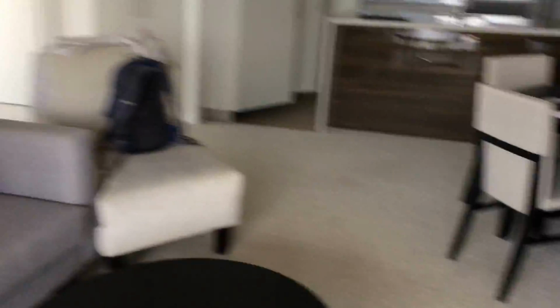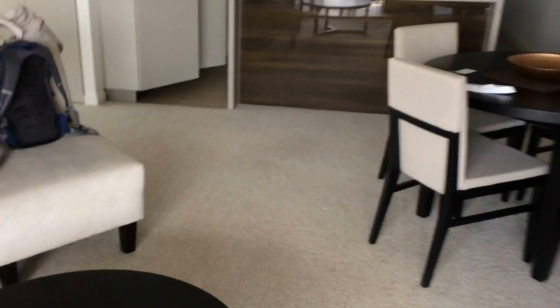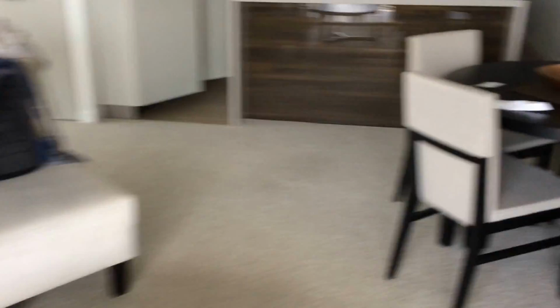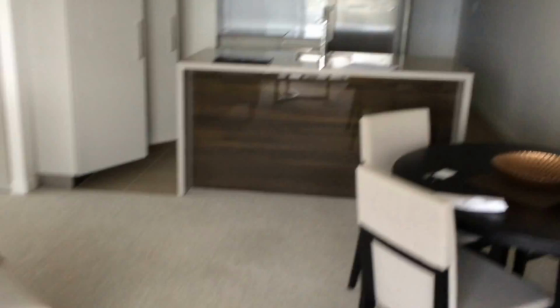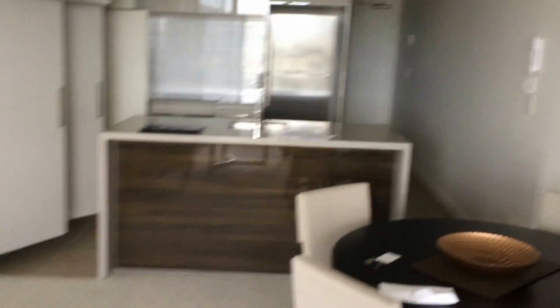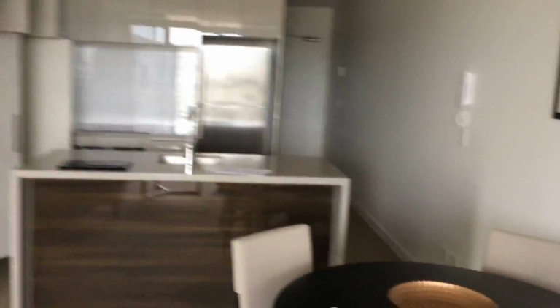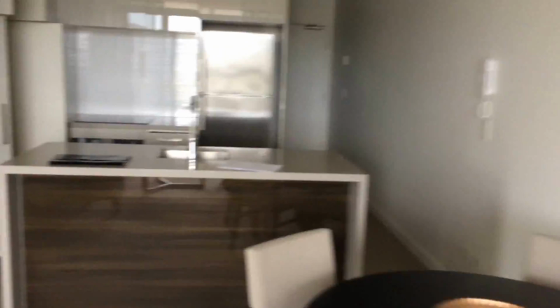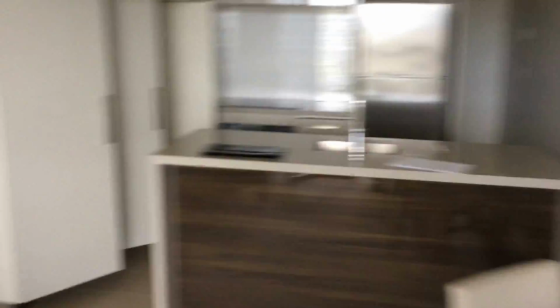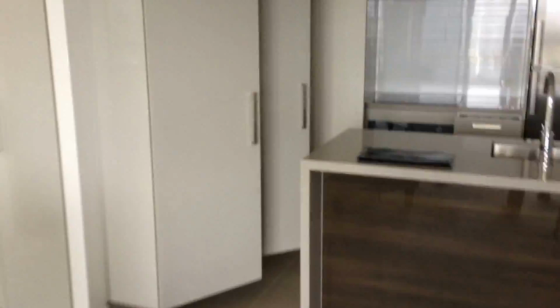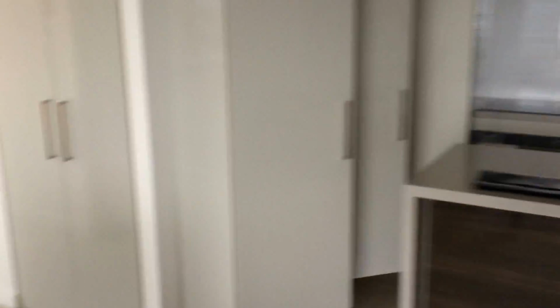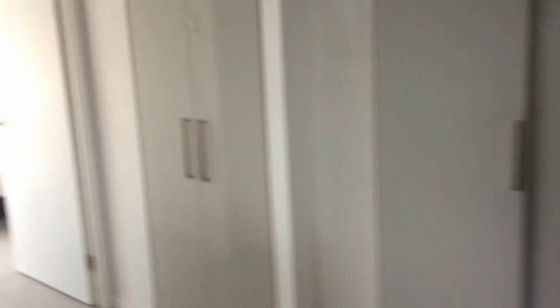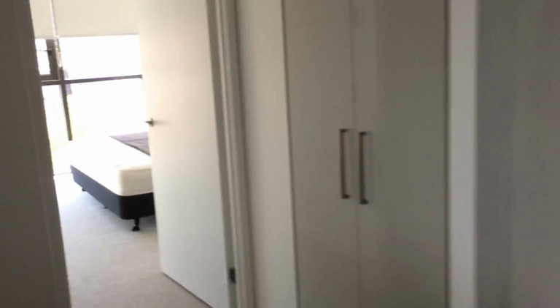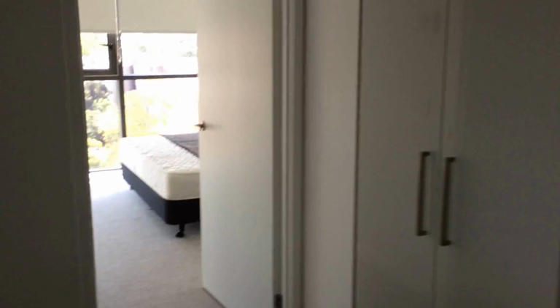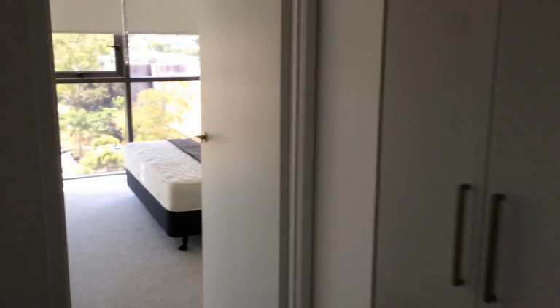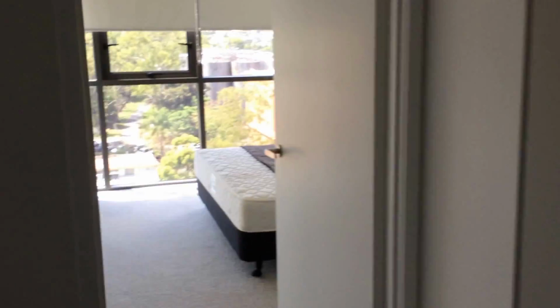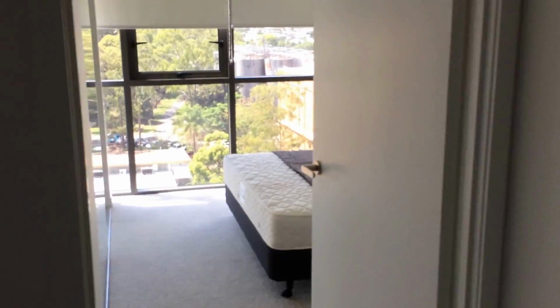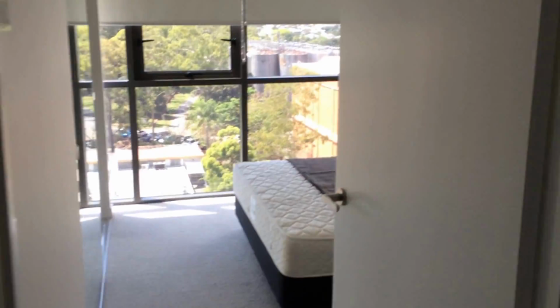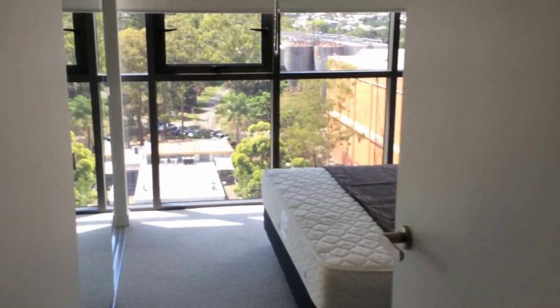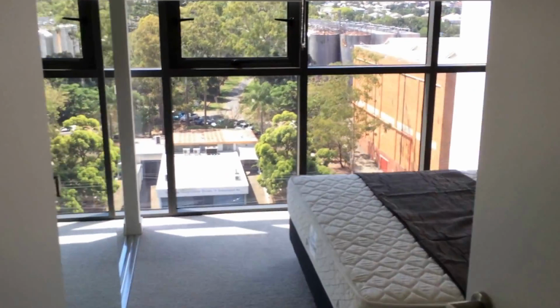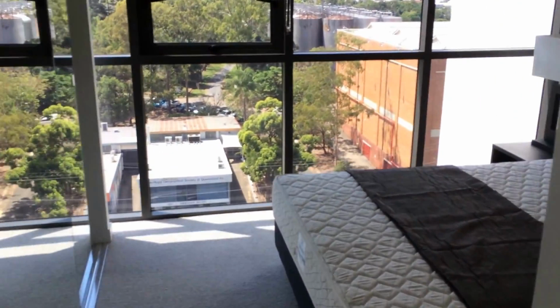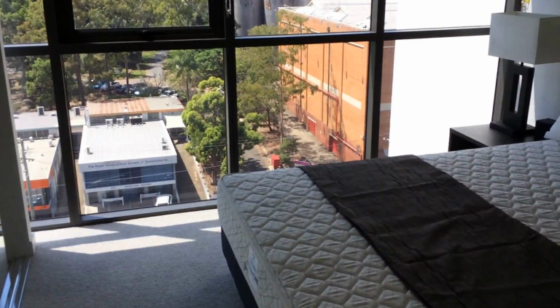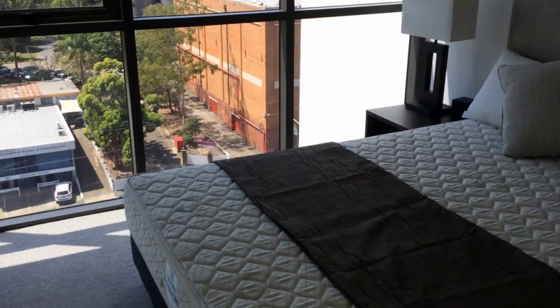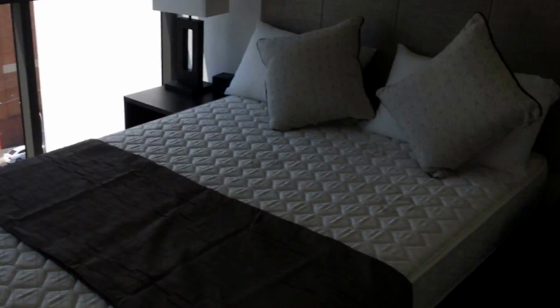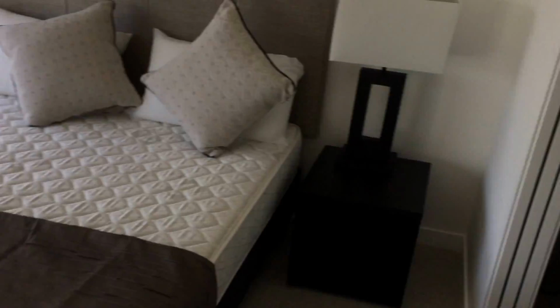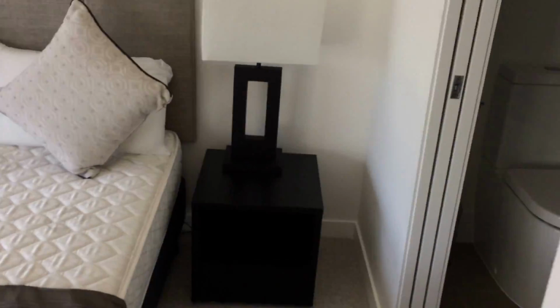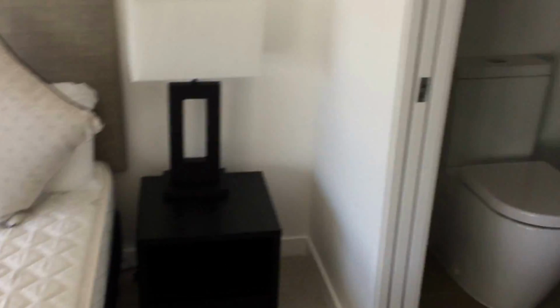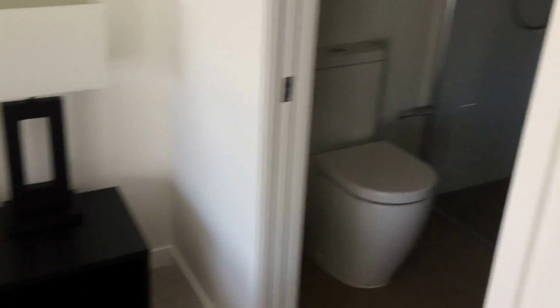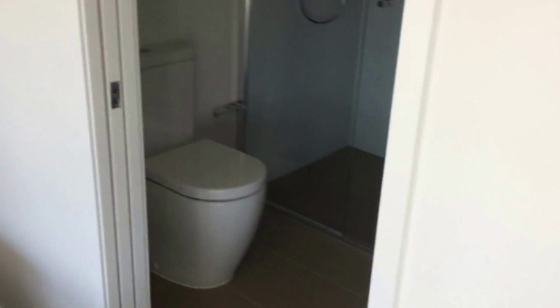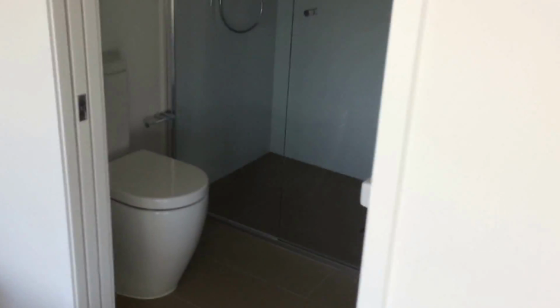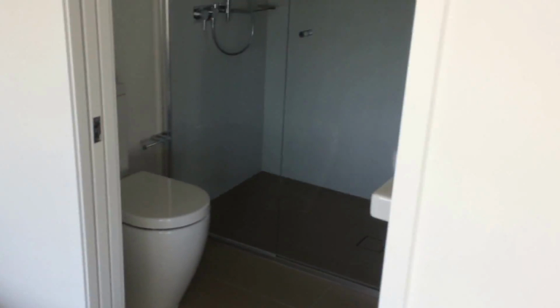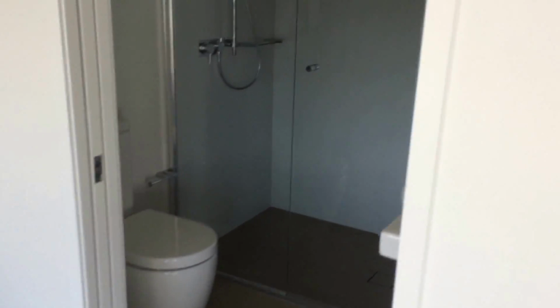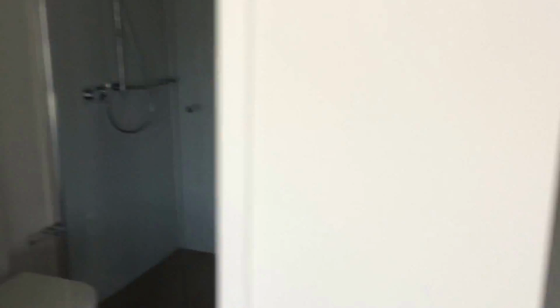Floors go up to 30. It's an apartment slash hotel resort area. Here's the master bedroom with the bath.